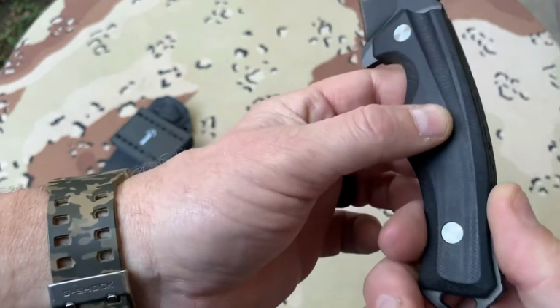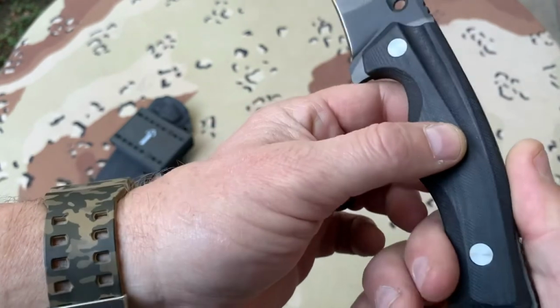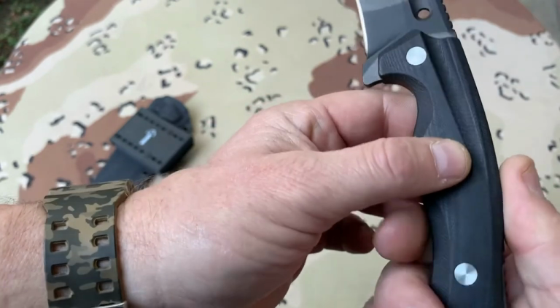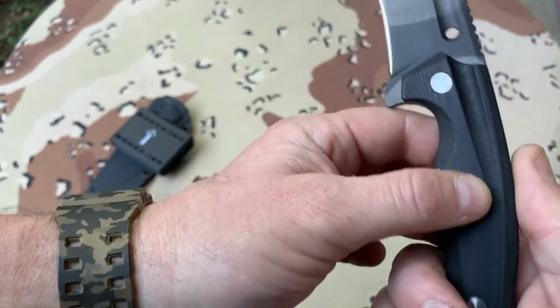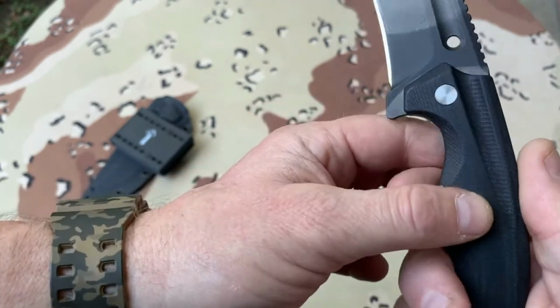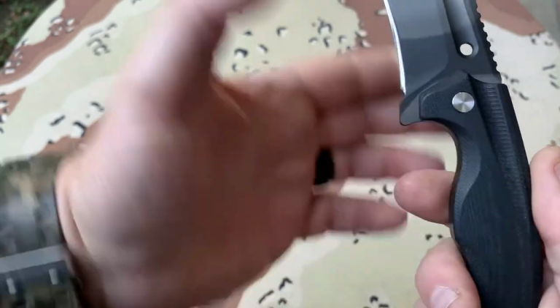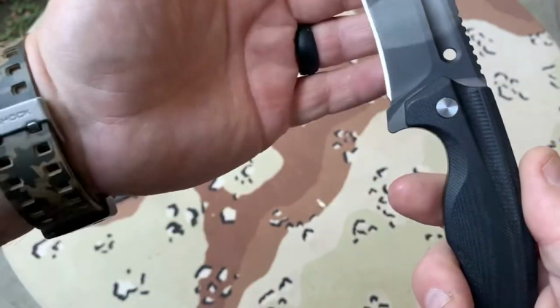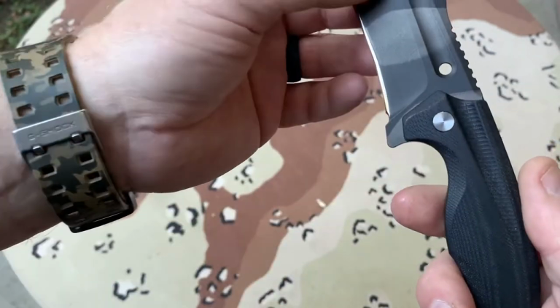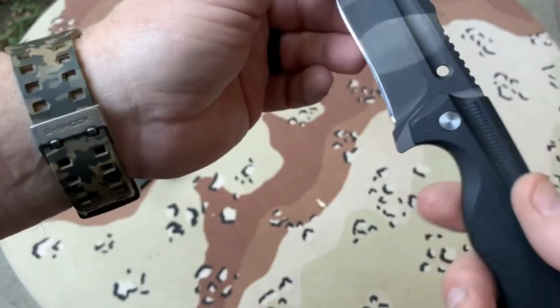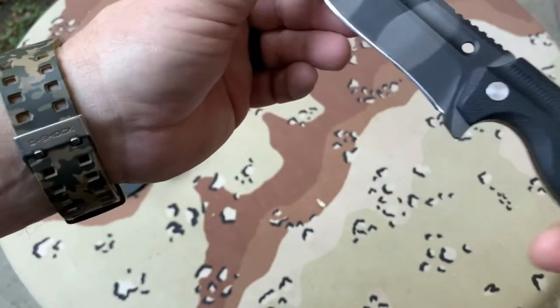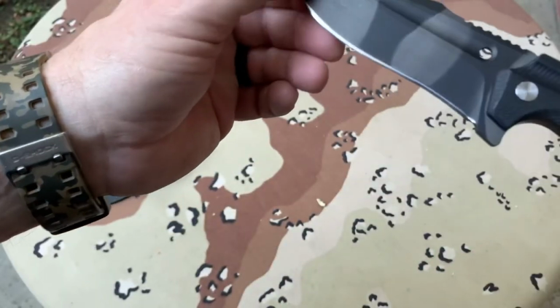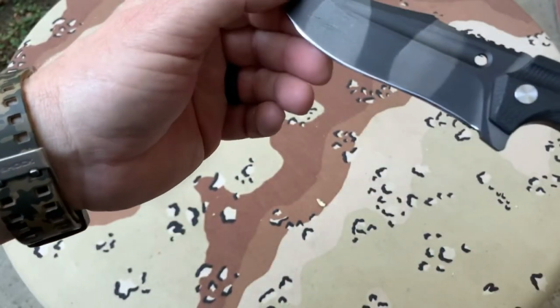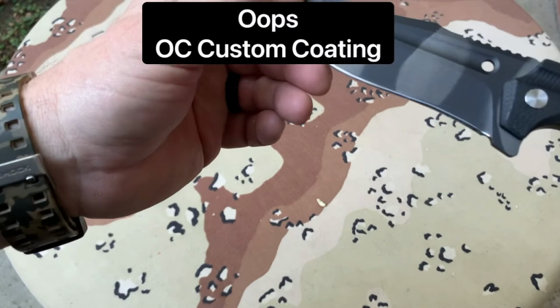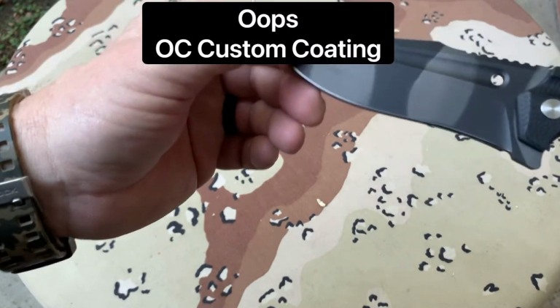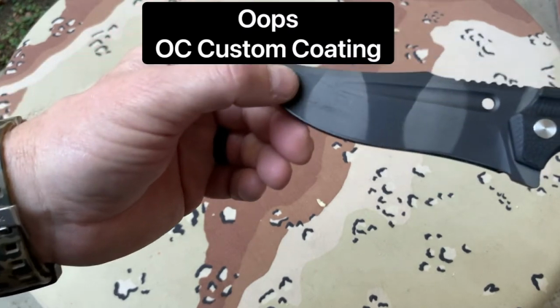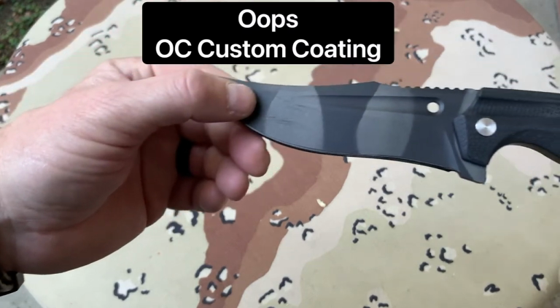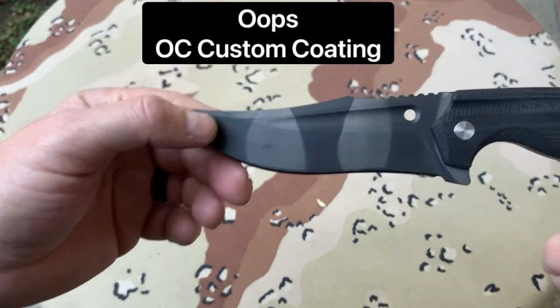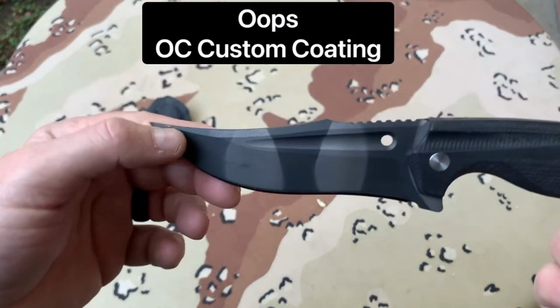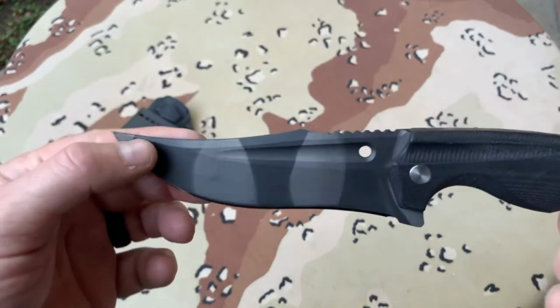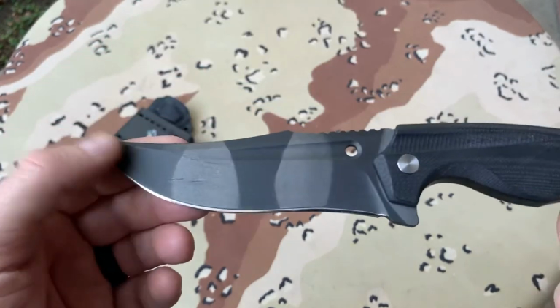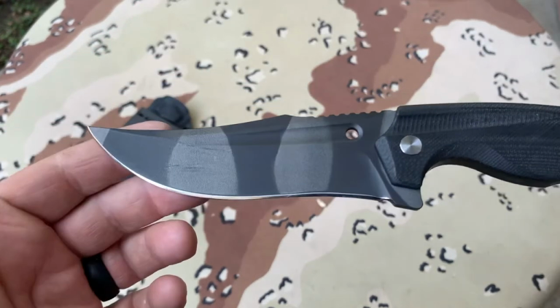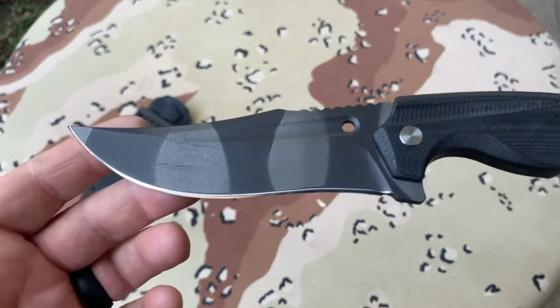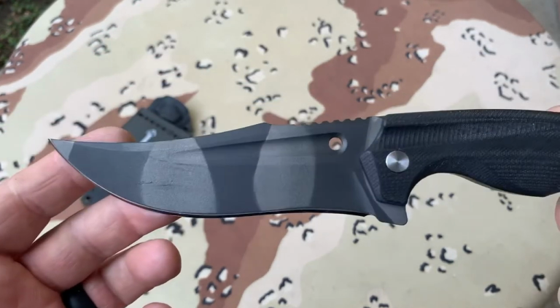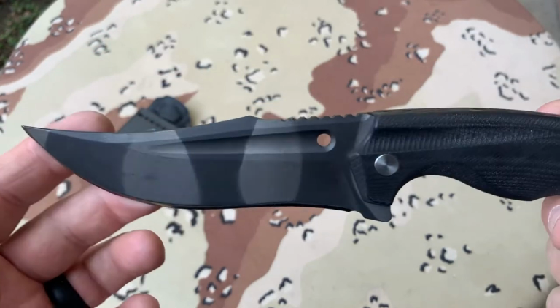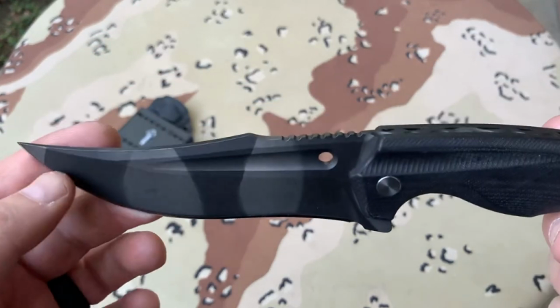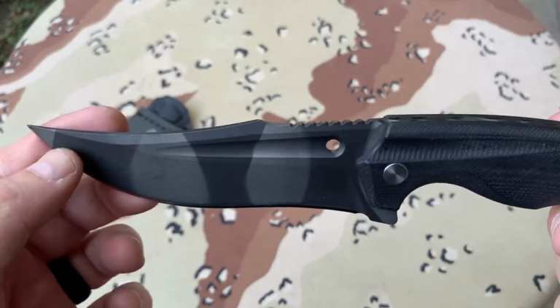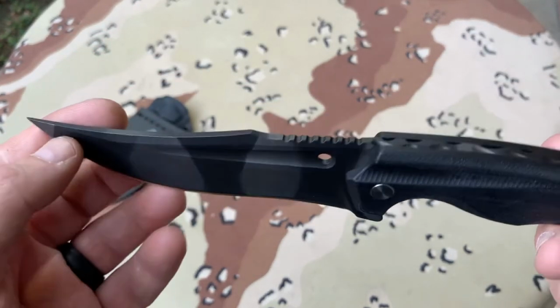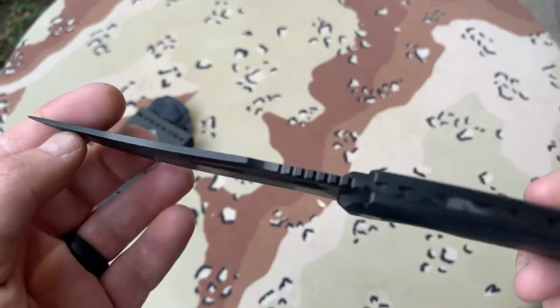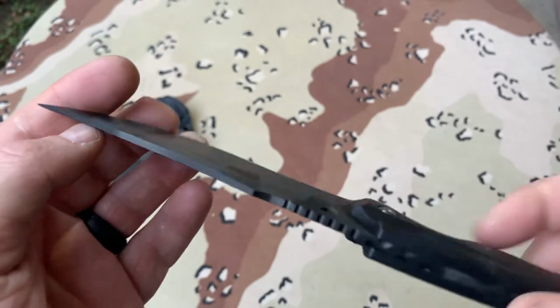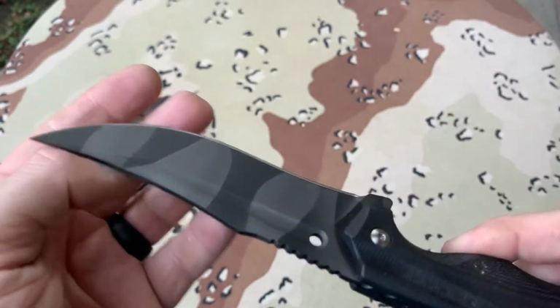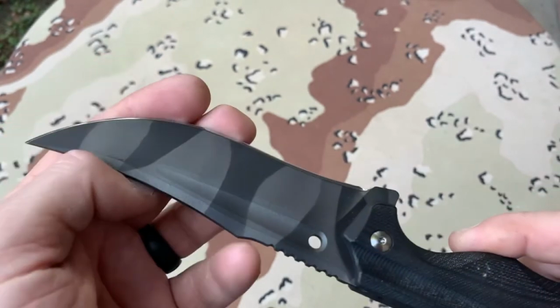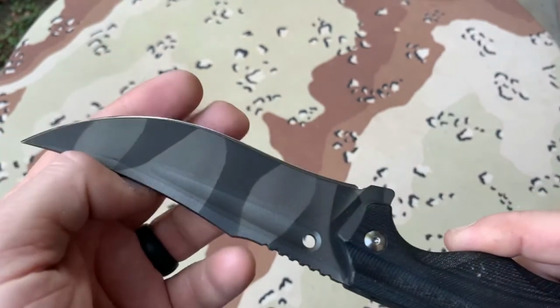This knife inspired me. I took it over to OC Custom Kydex and had them Cerakote it. This was the heat process.